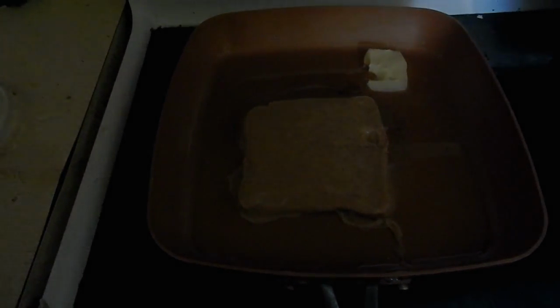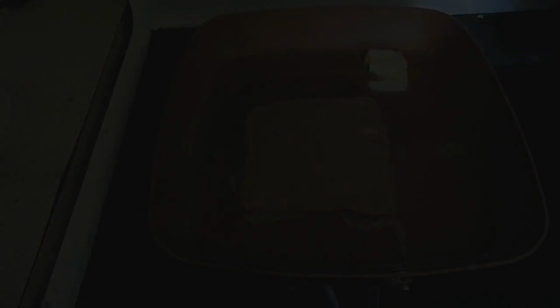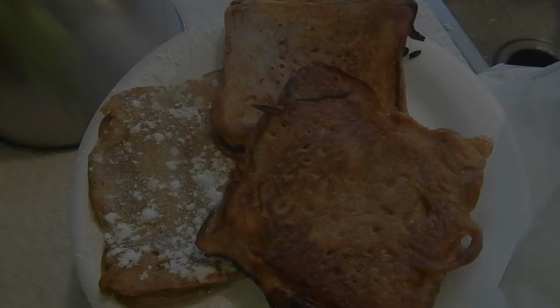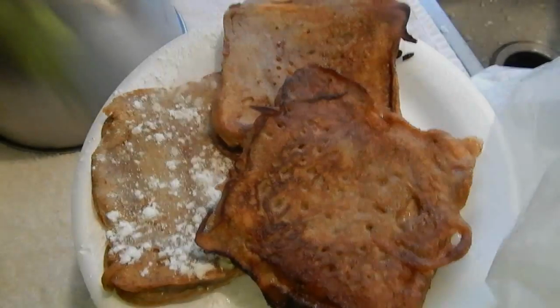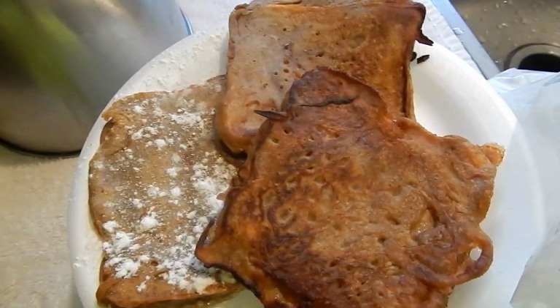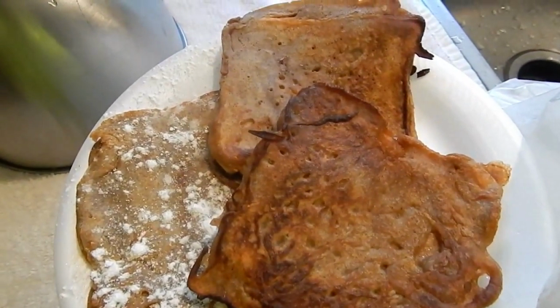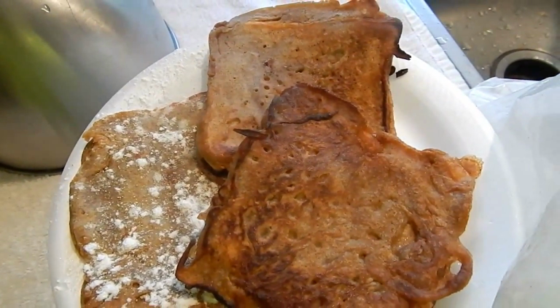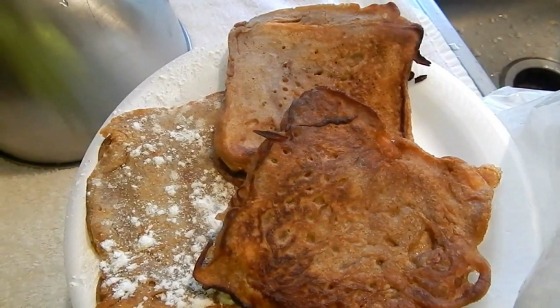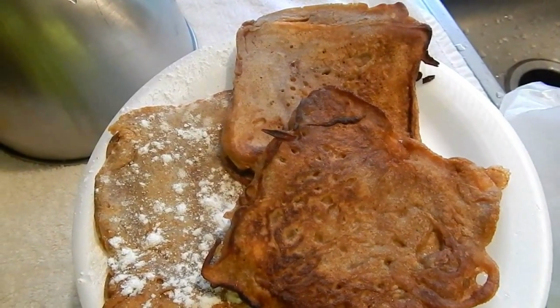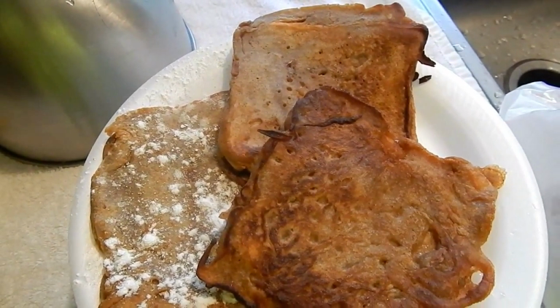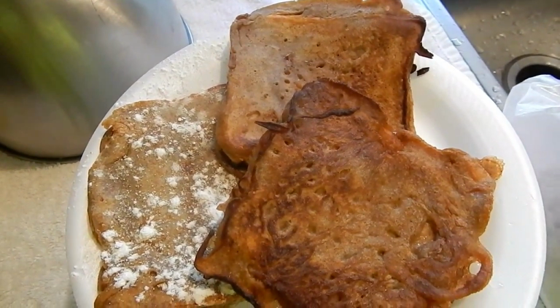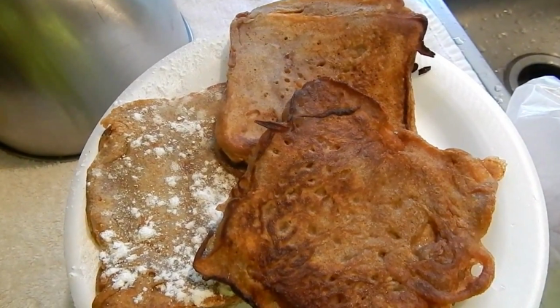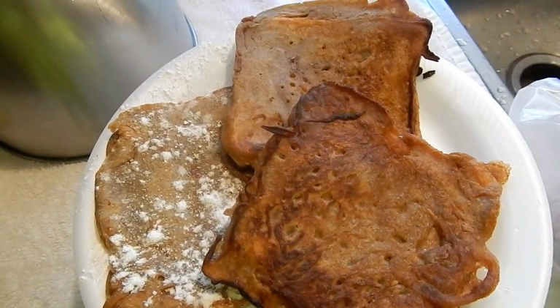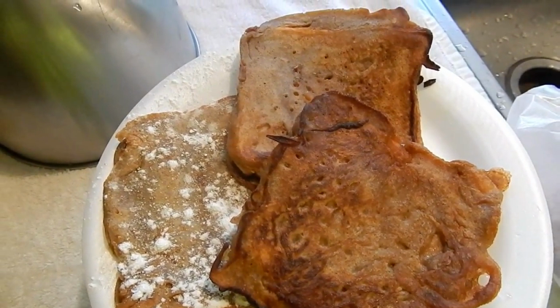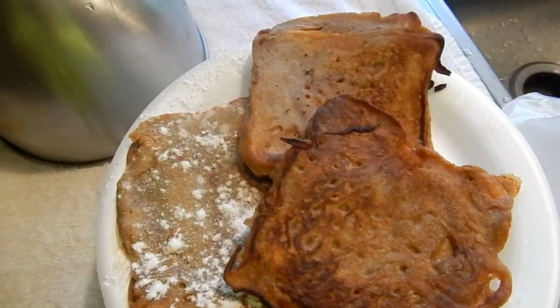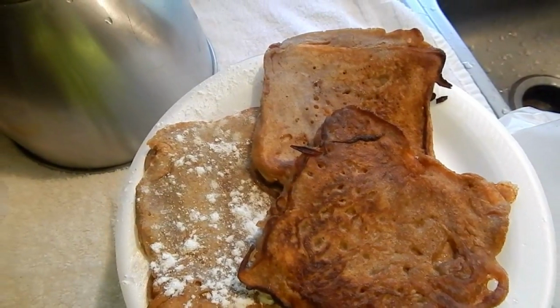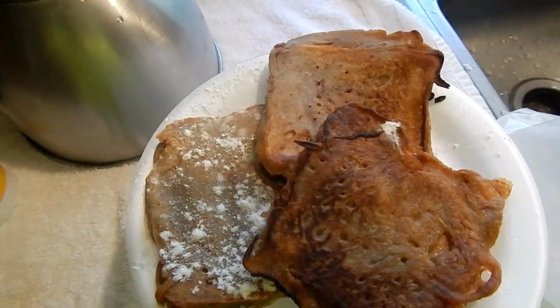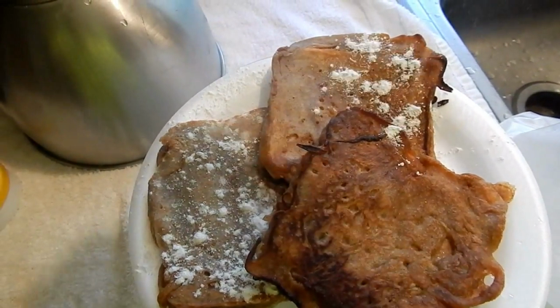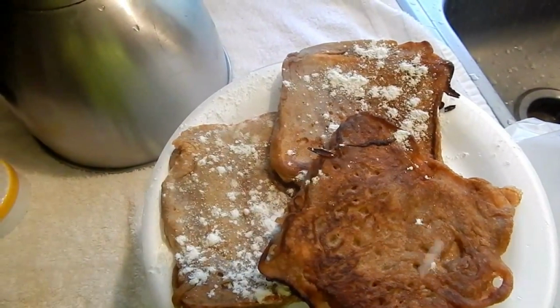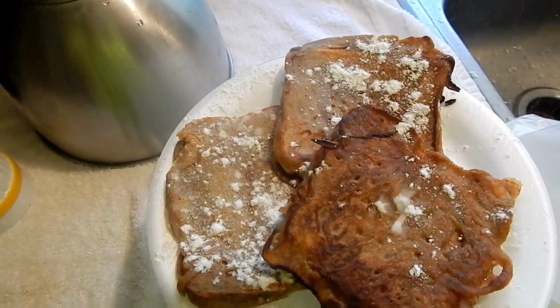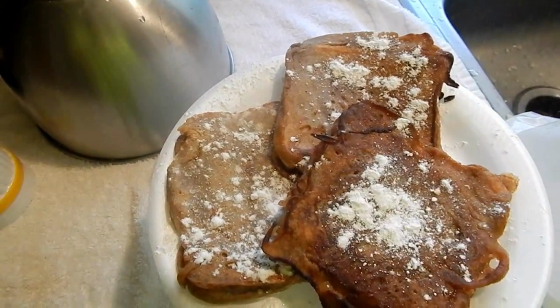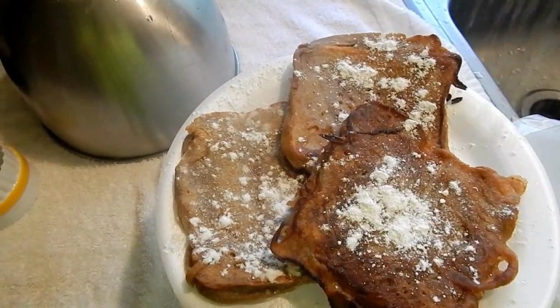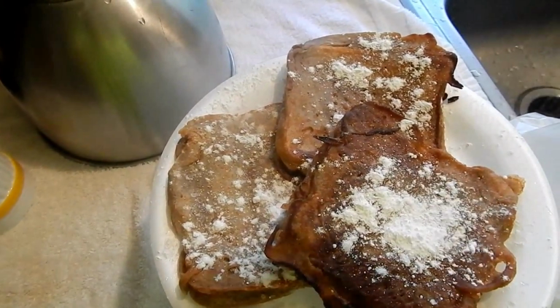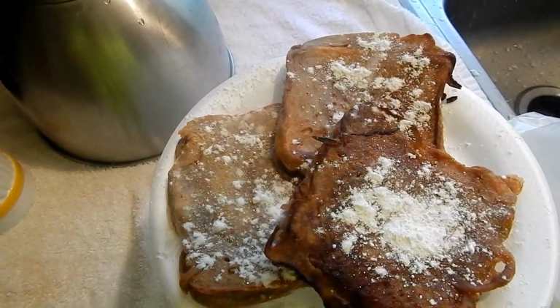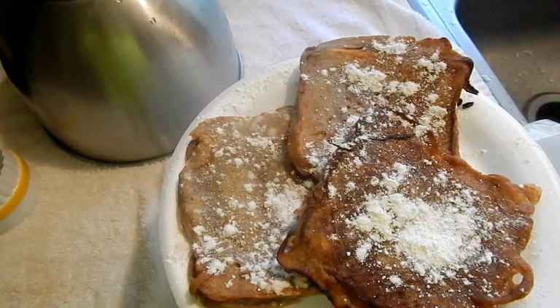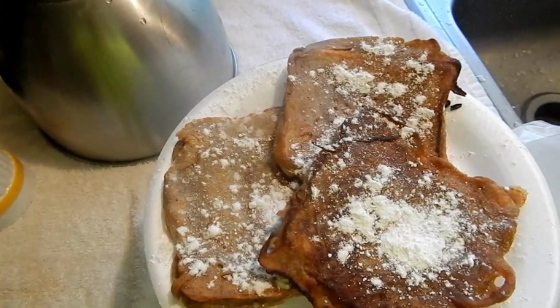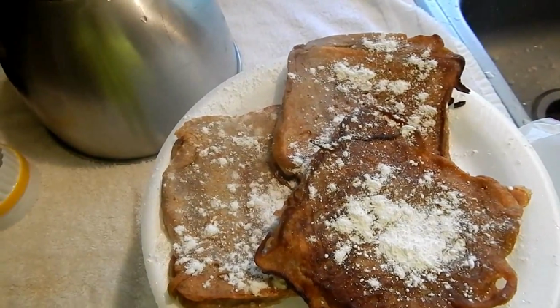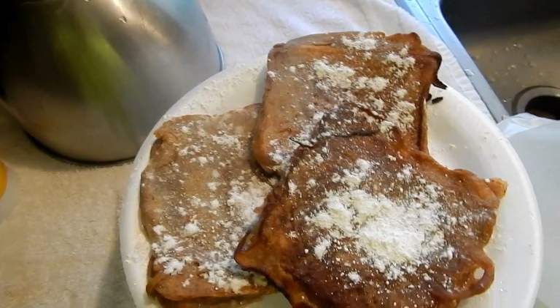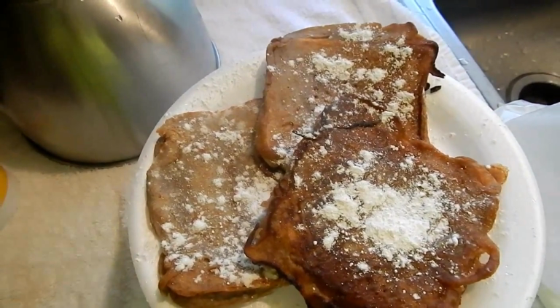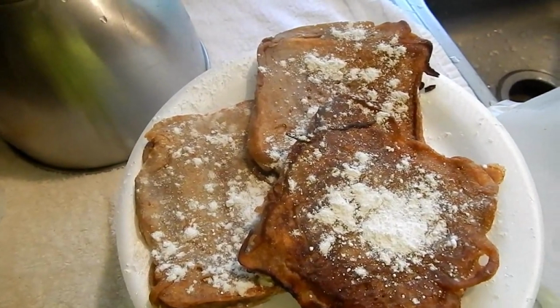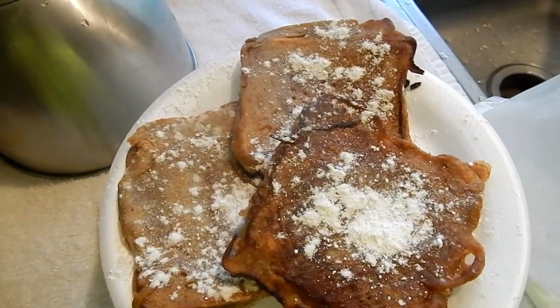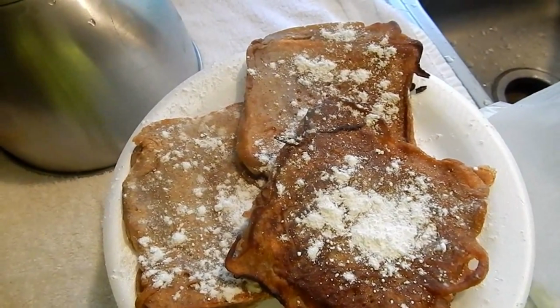Let it cook for a few minutes to make French toast. Now I'm going to top it off with a little bit more powdered sugar. Anyway, we're going to give it a taste test.